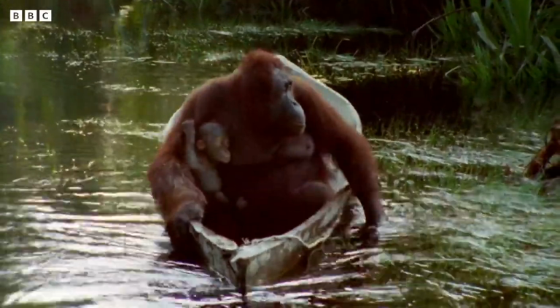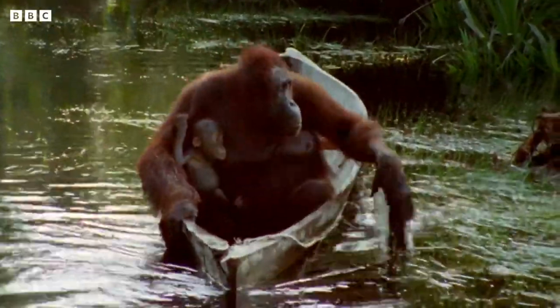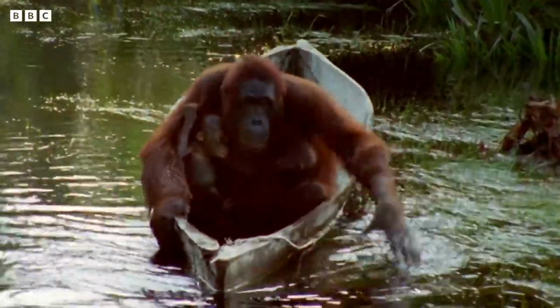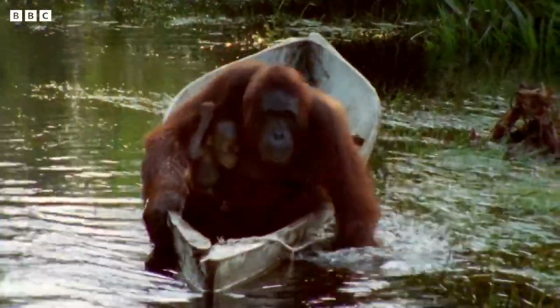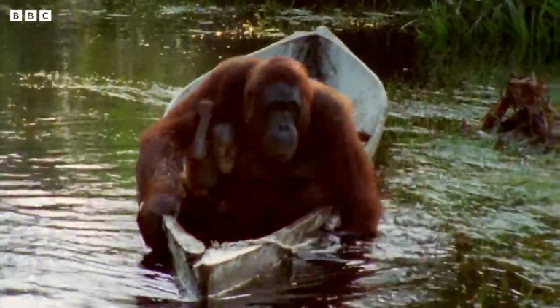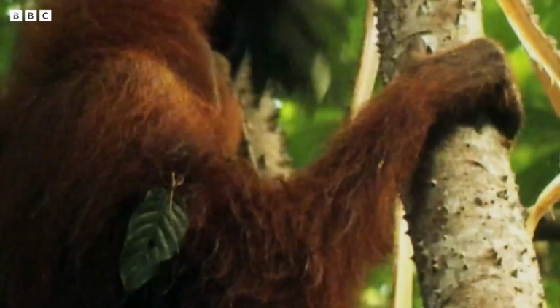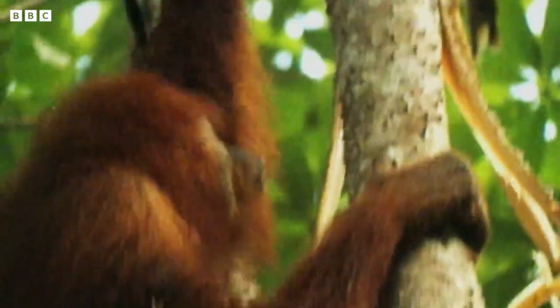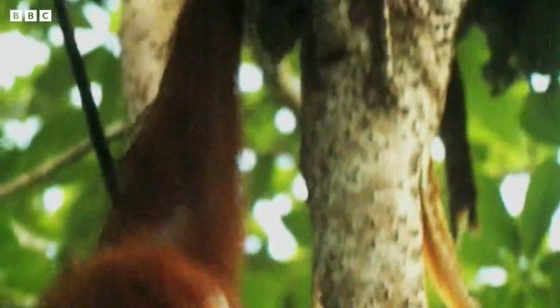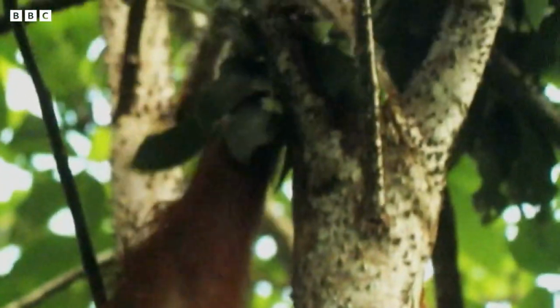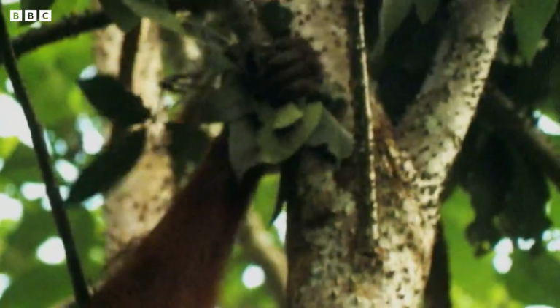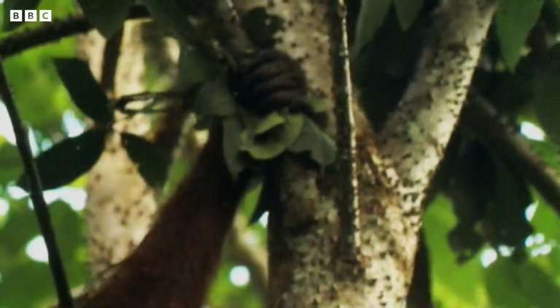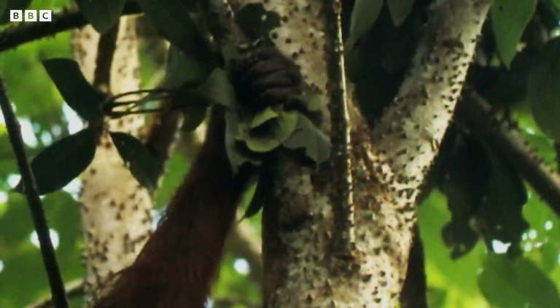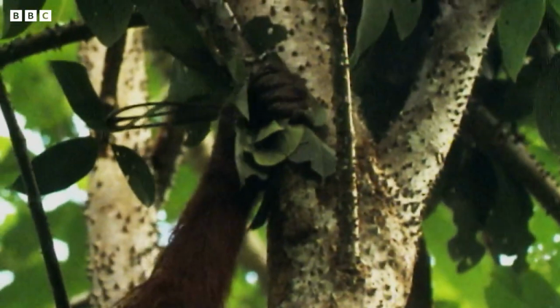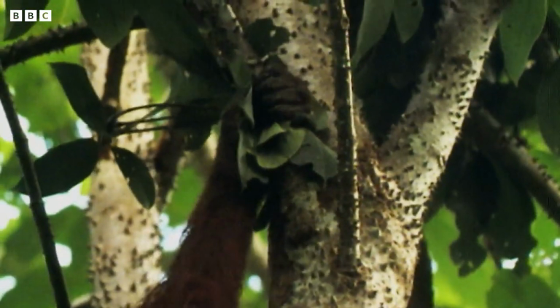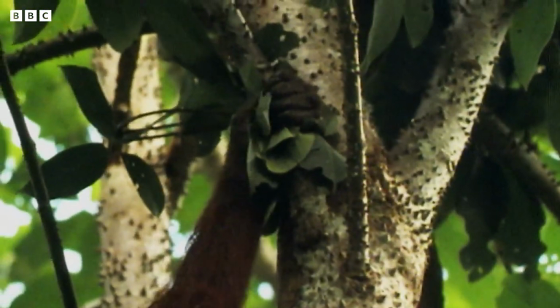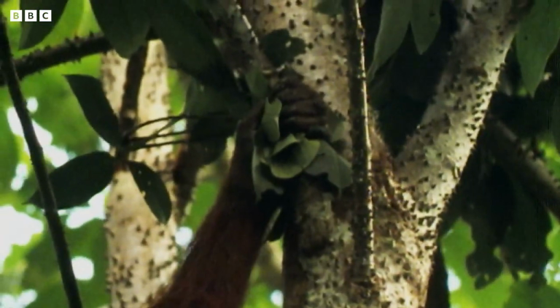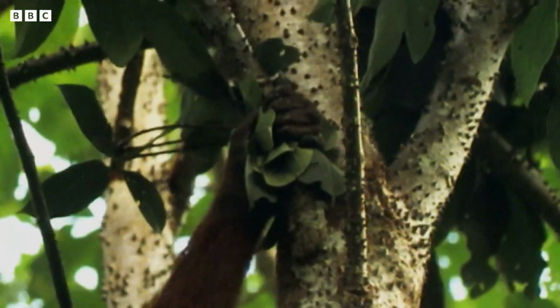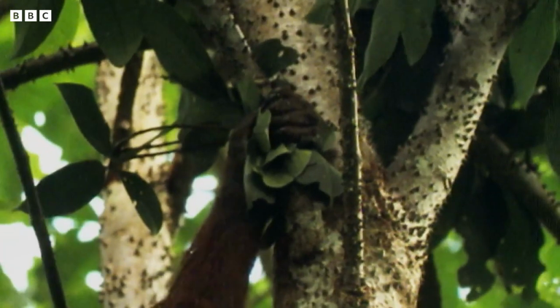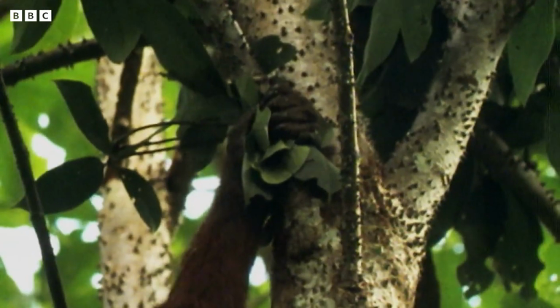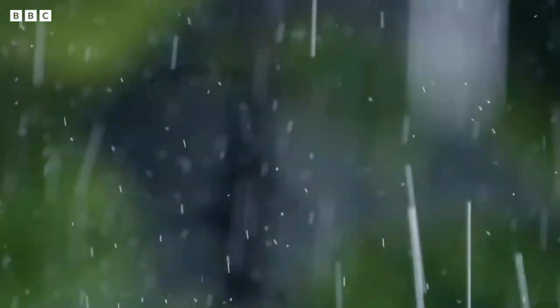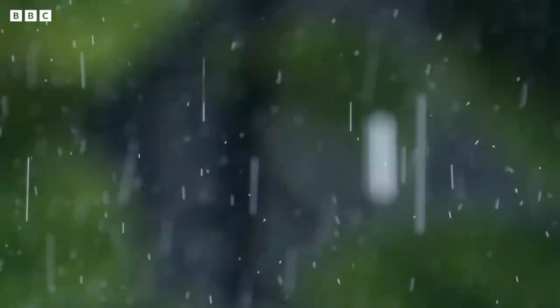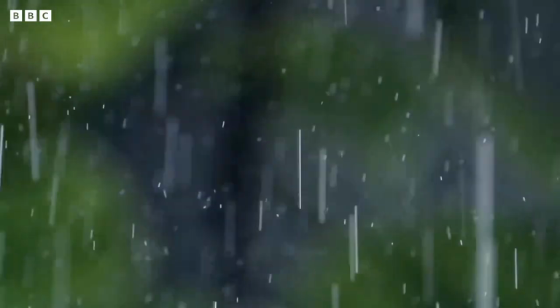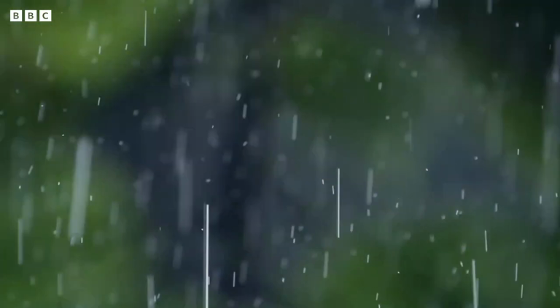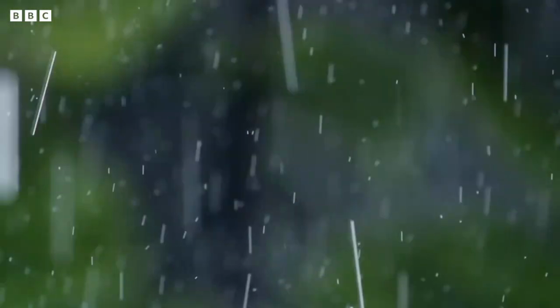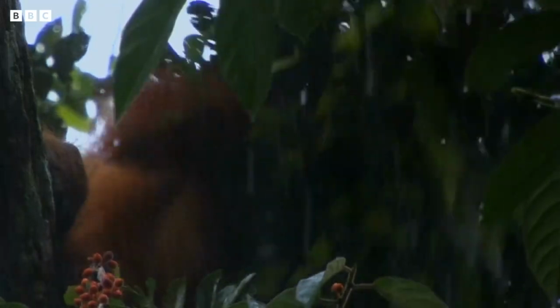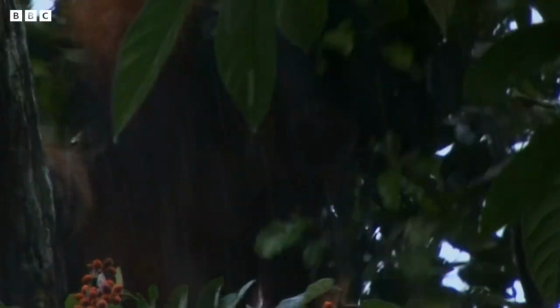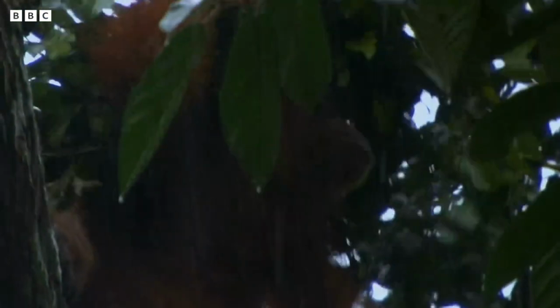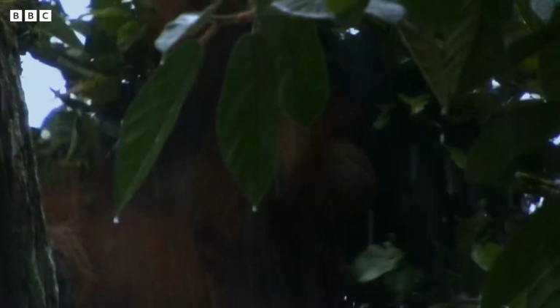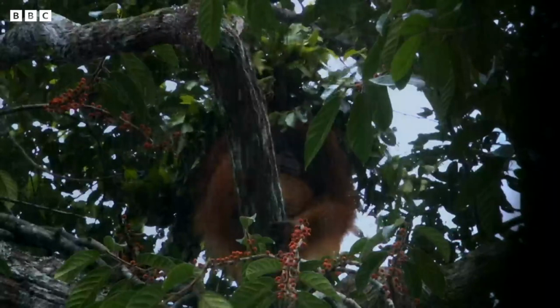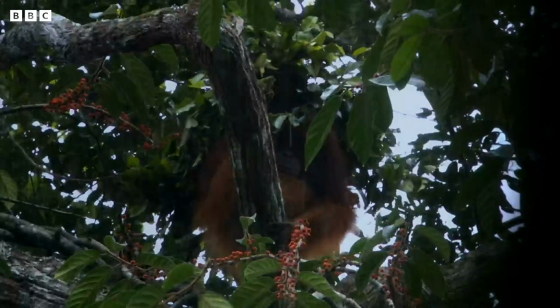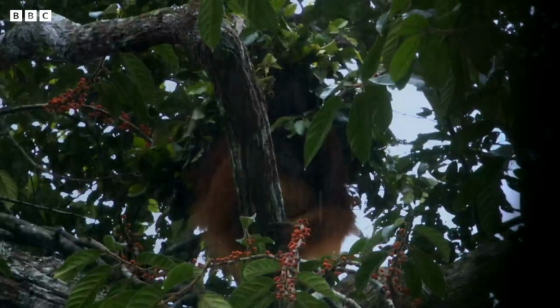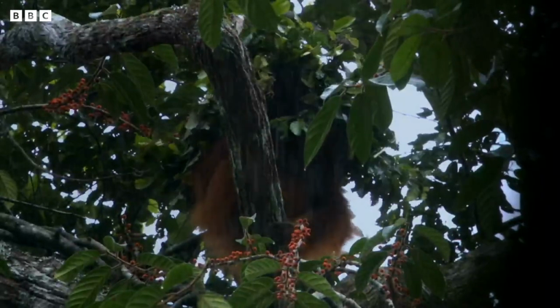All aboard! In the wild, orangutans have learned to use leaves as gloves to avoid prickly plants. And when it's pouring down with rain, they'll even hold leaves over their heads like hats.